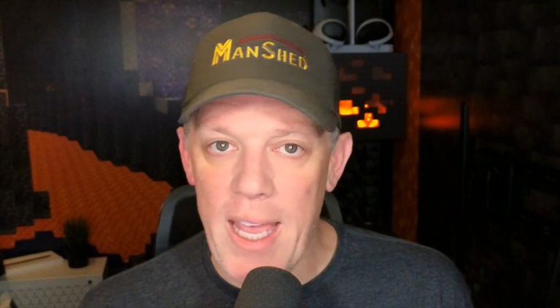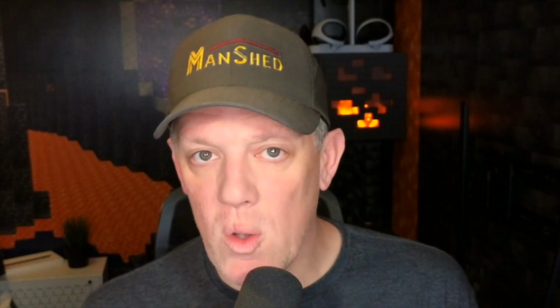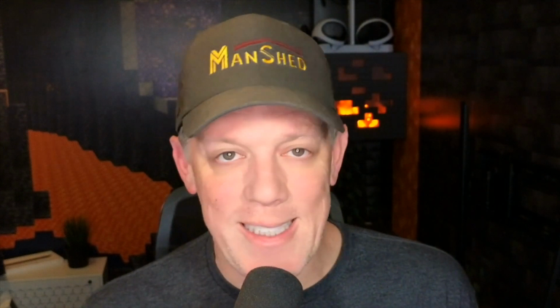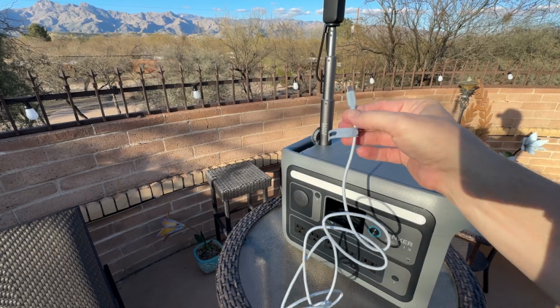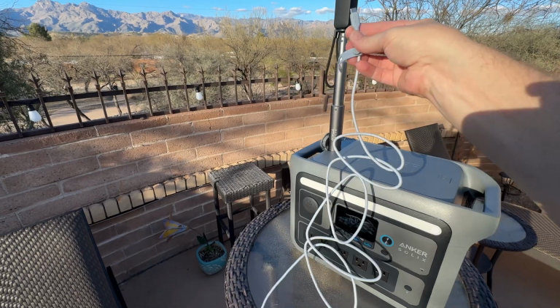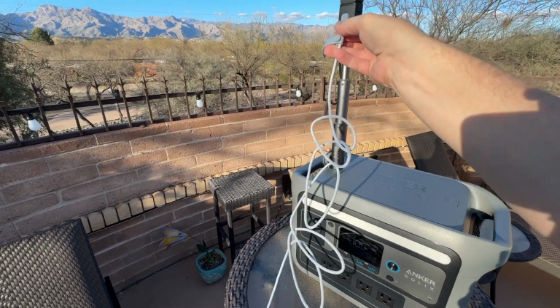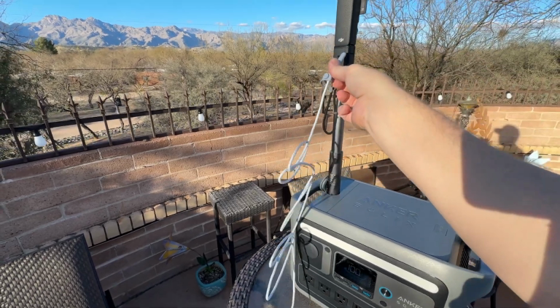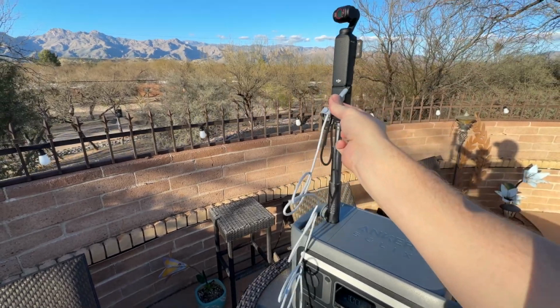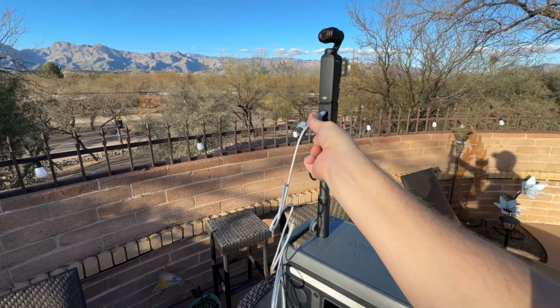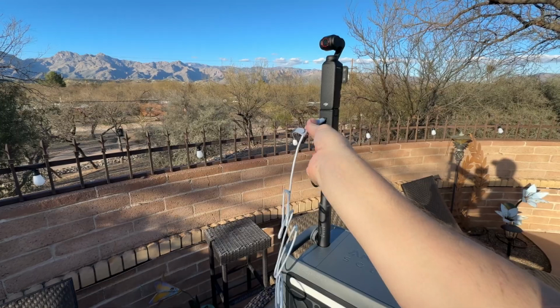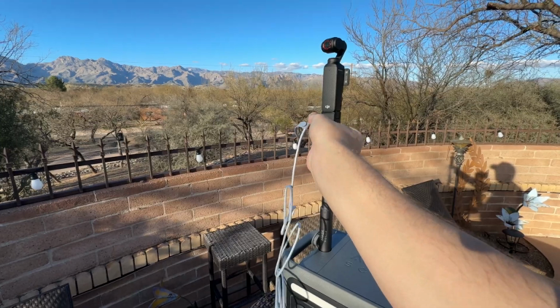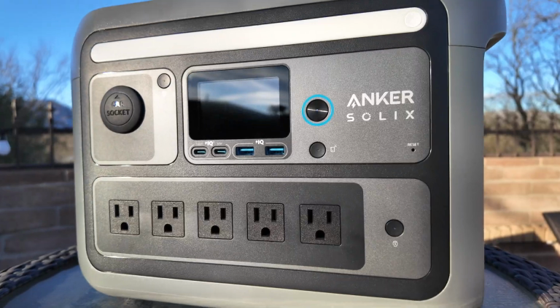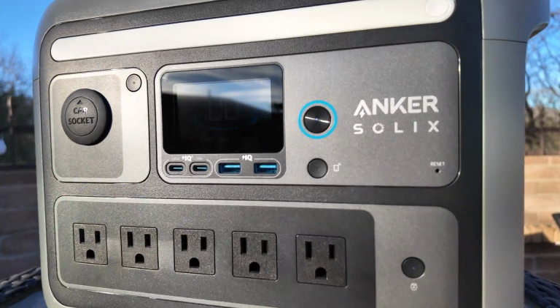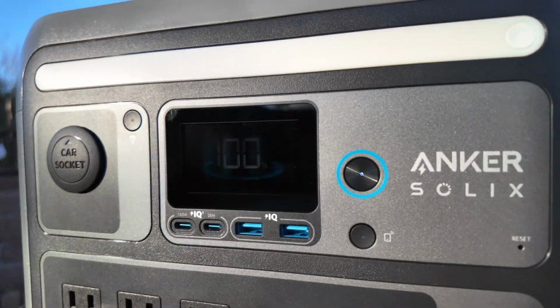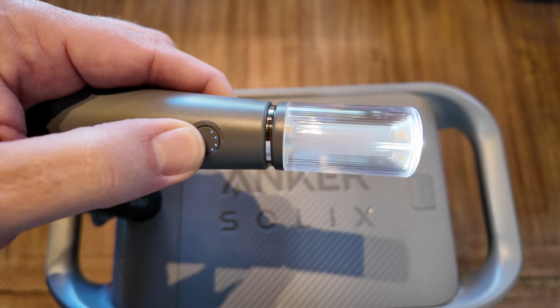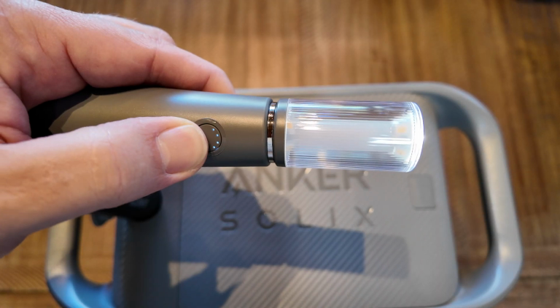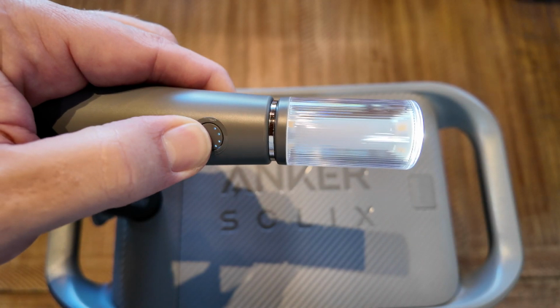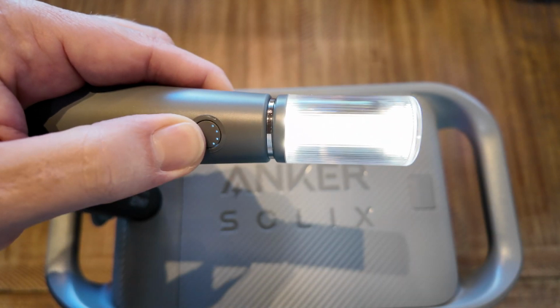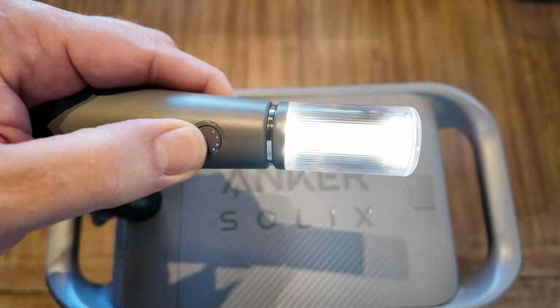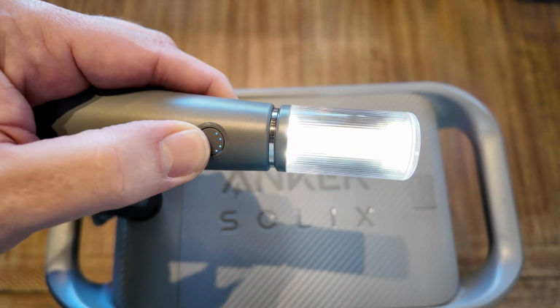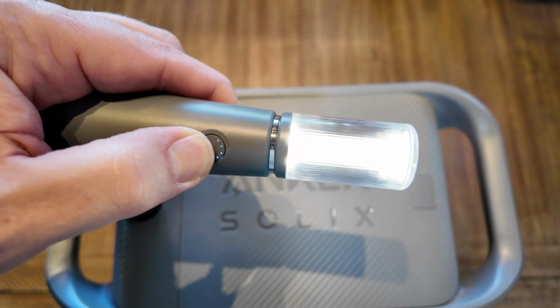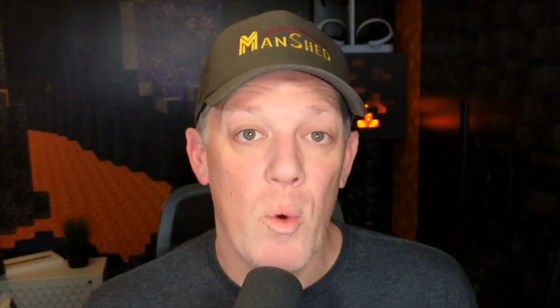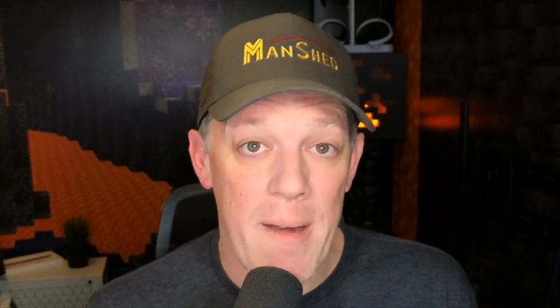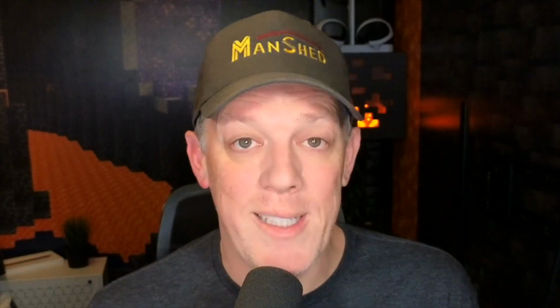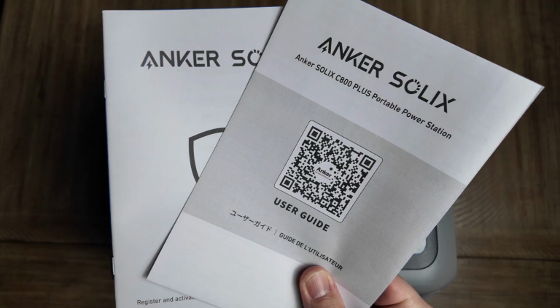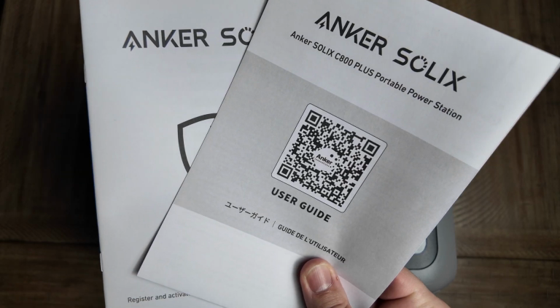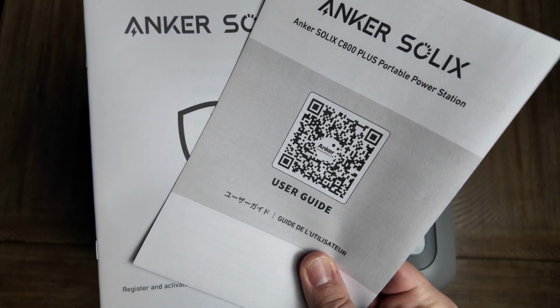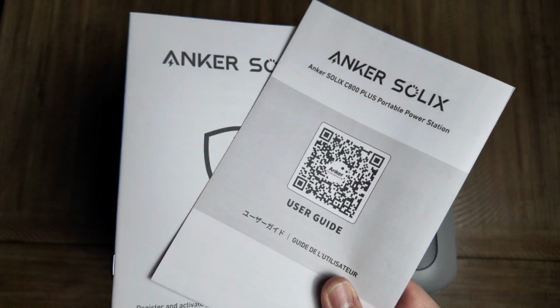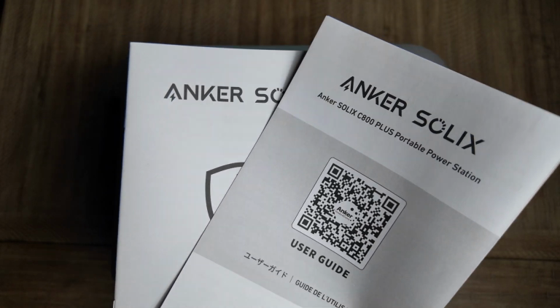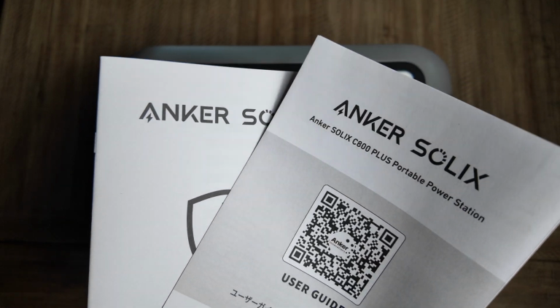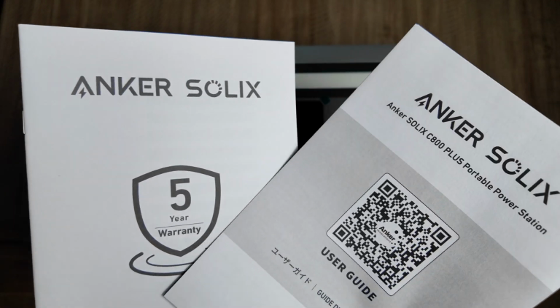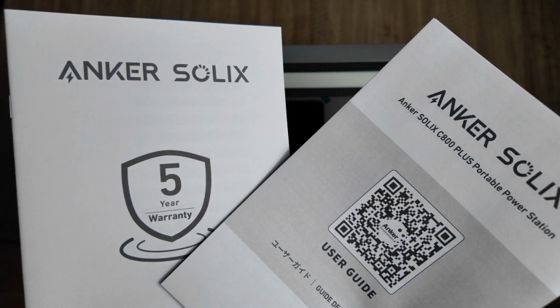The Anker Solex C800 Plus is packed with features in a compact and creatively designed package — features like the three-mode camping light, a max output of 1,600 watts with 10 ports, and a long-lasting 10-year battery with an impressive 5-year warranty.